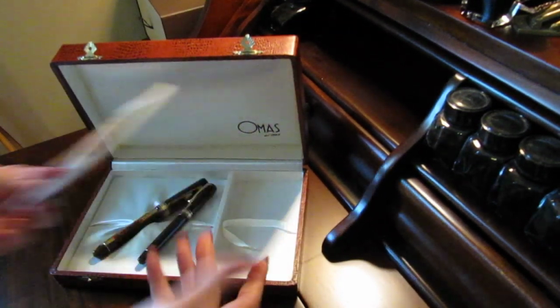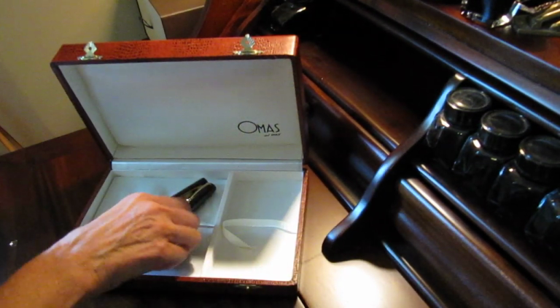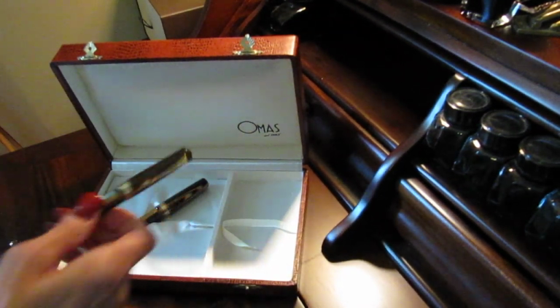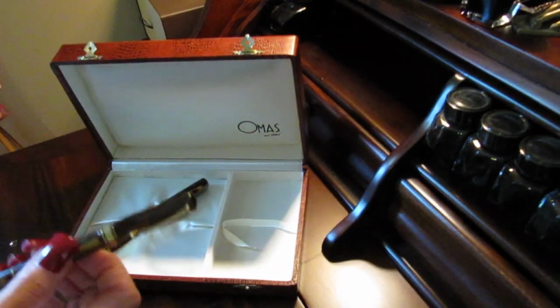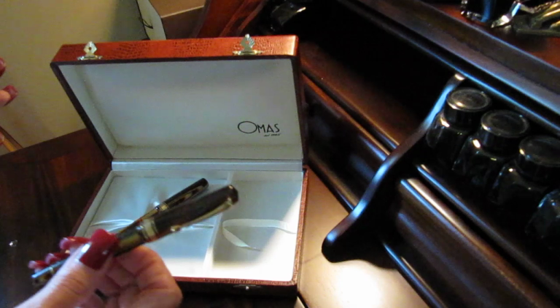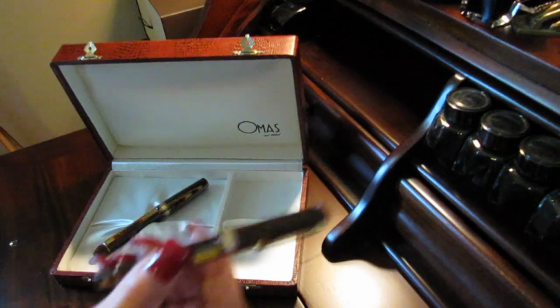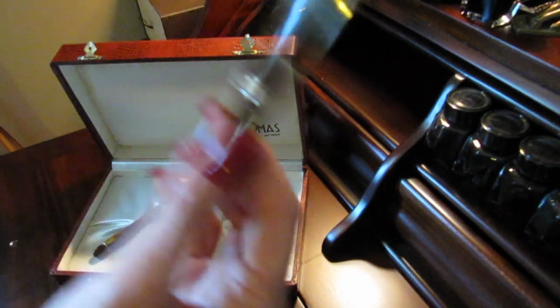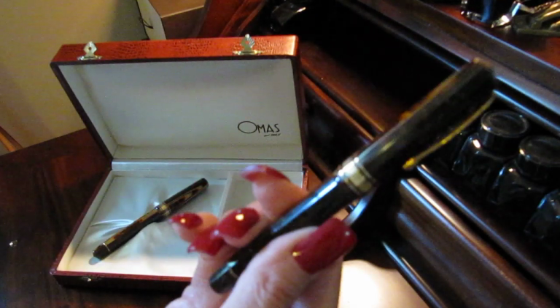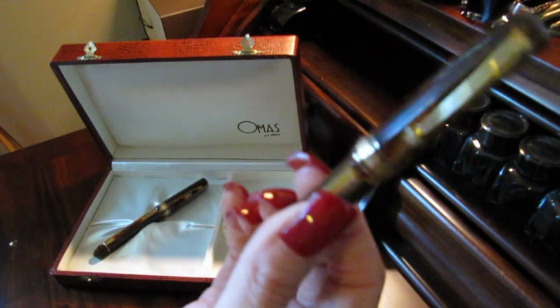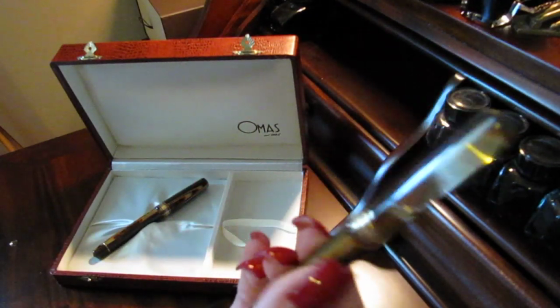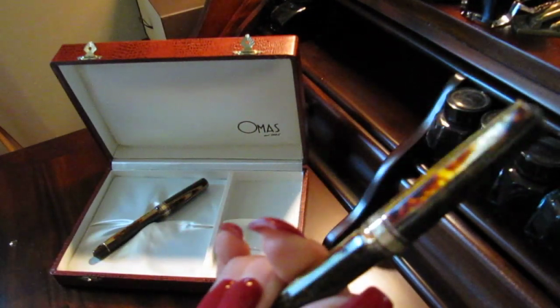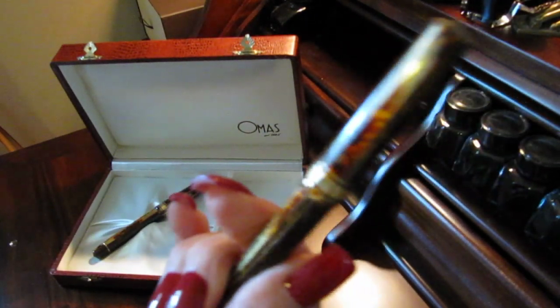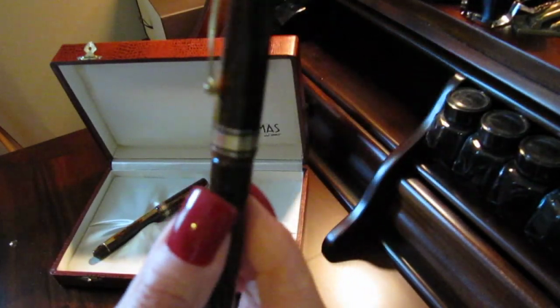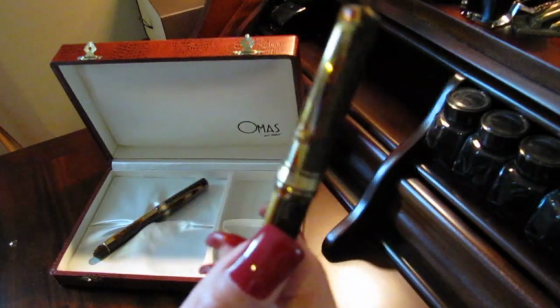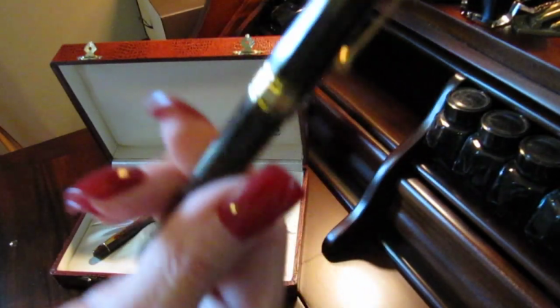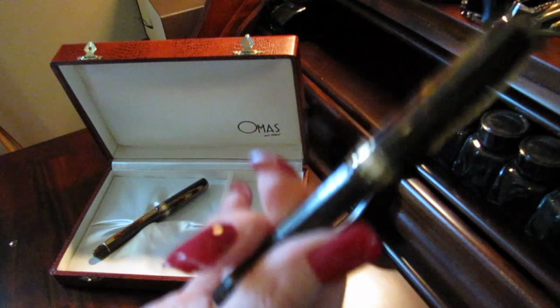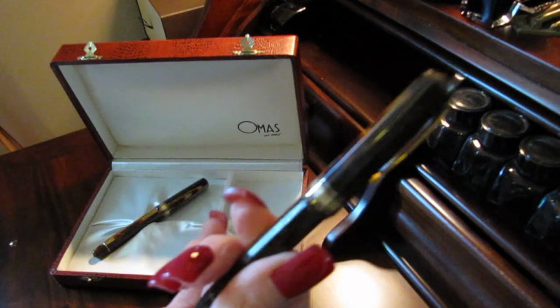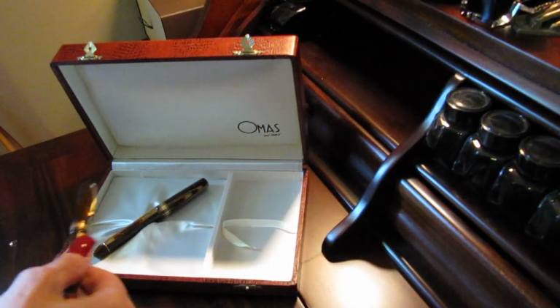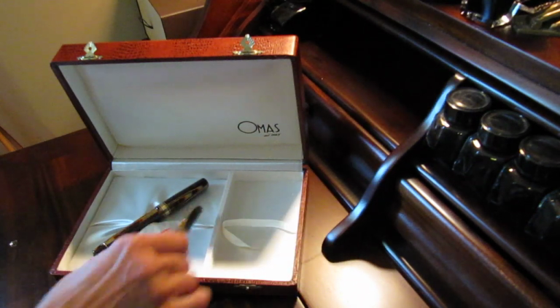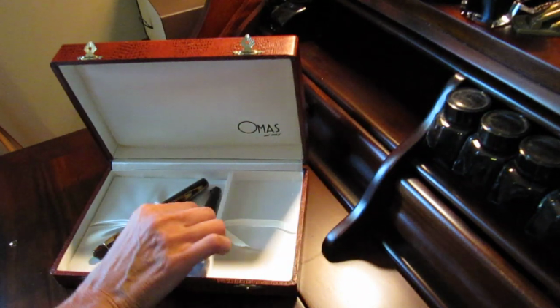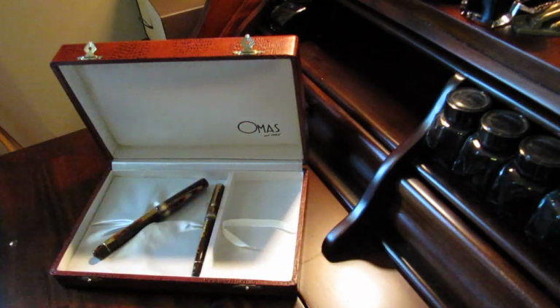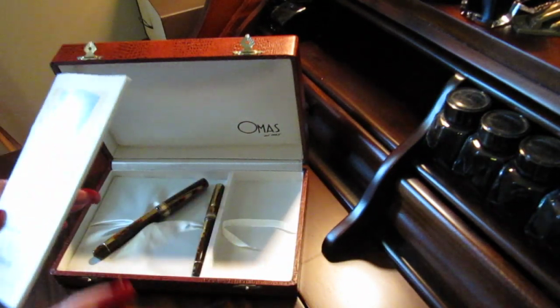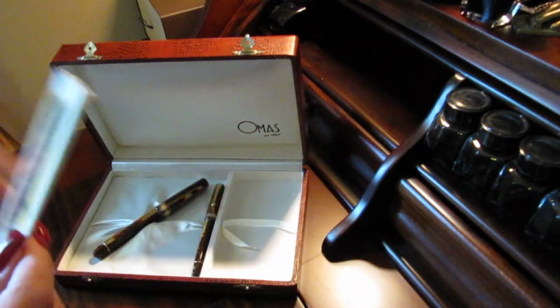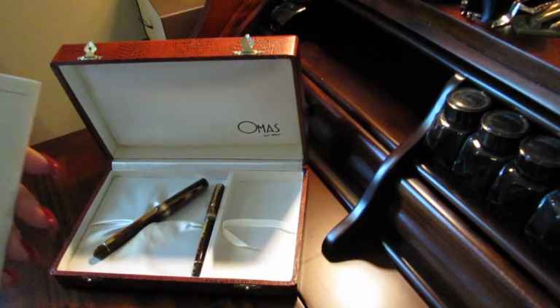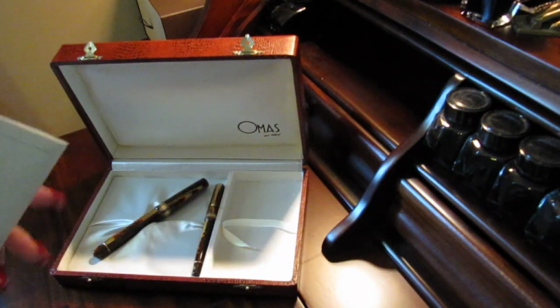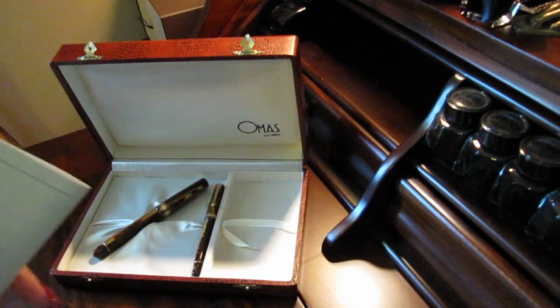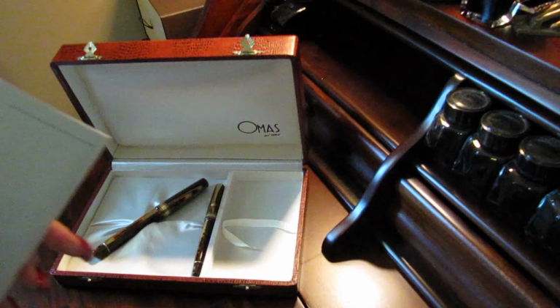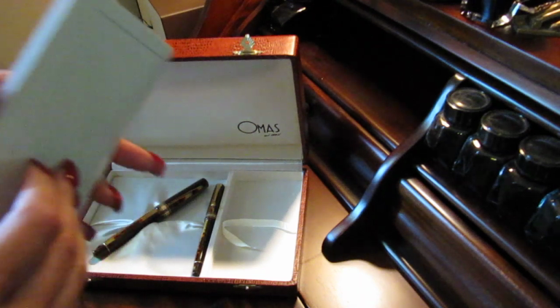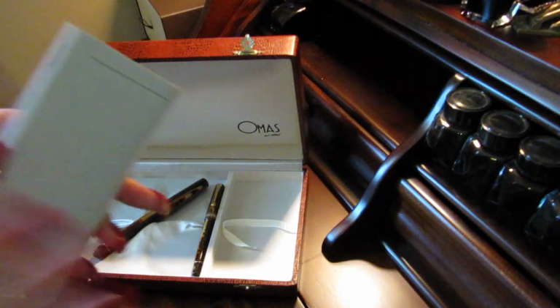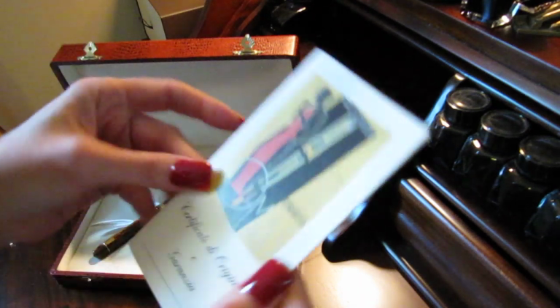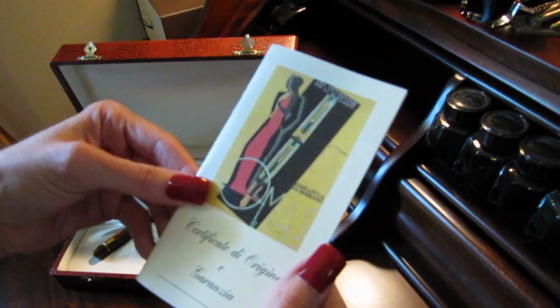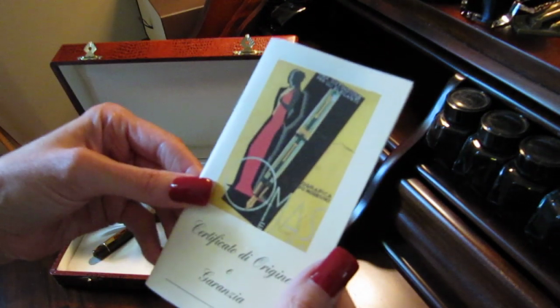I don't know — maybe this guy worked for Omos, or it was a special deal, or it's a feminine petite lady's pen that came with the man's pen. I don't know if it was an option. I know some pen guys are going to be watching this — if you know anything, please tell me.